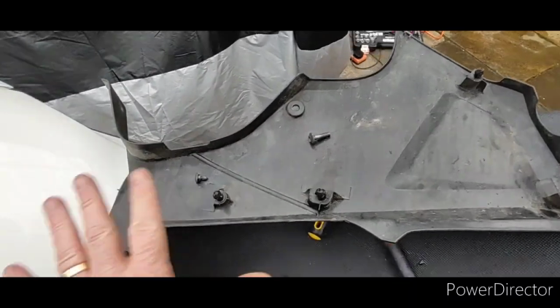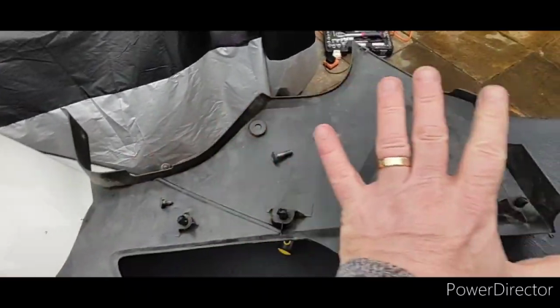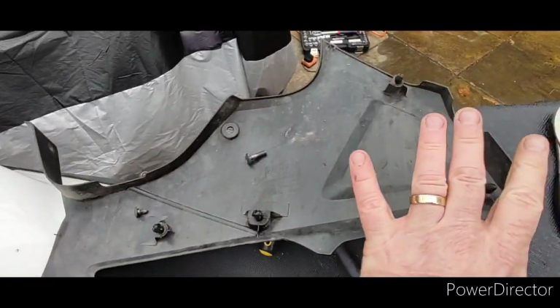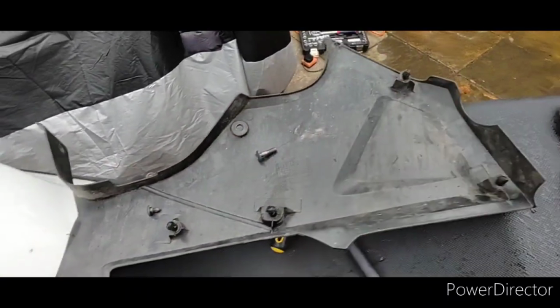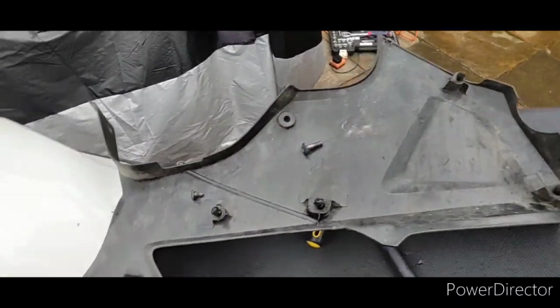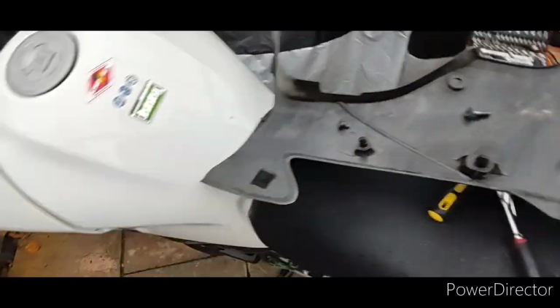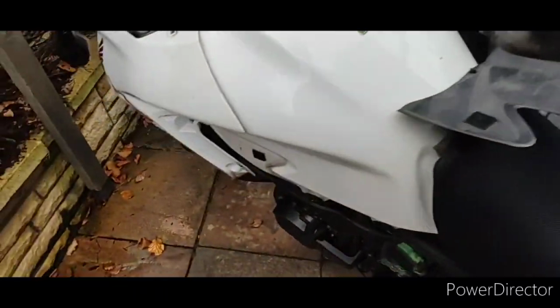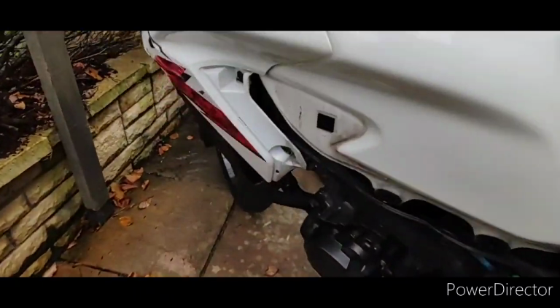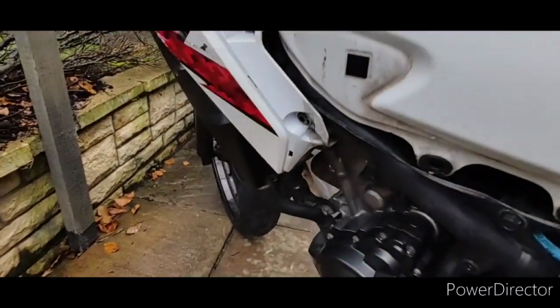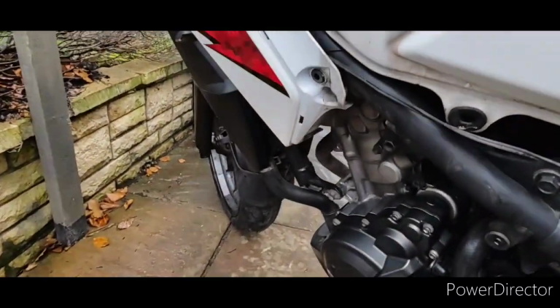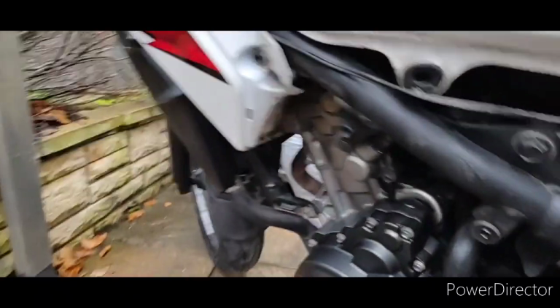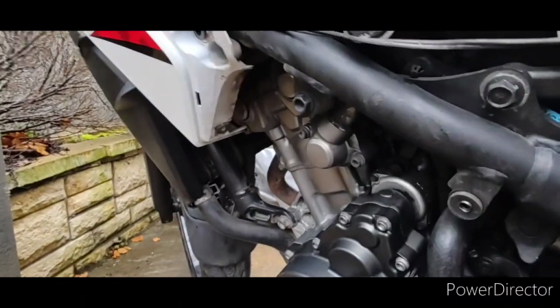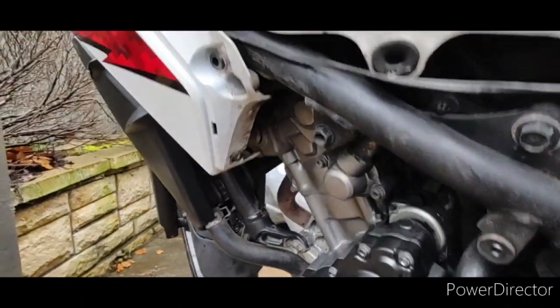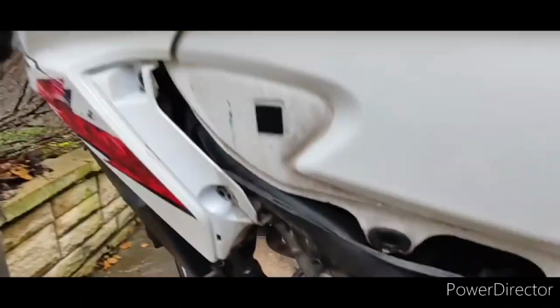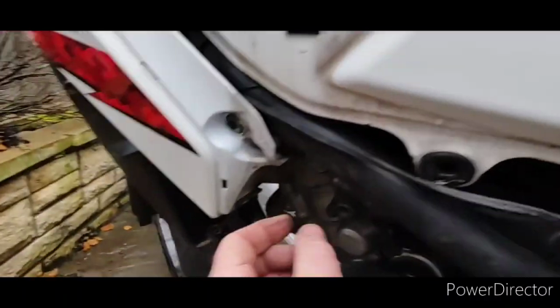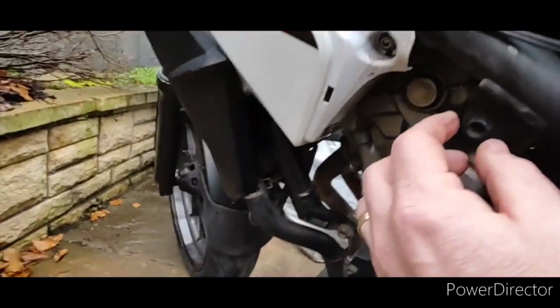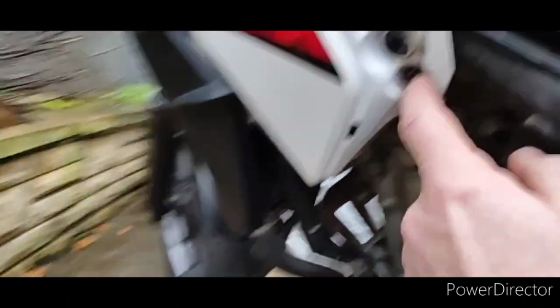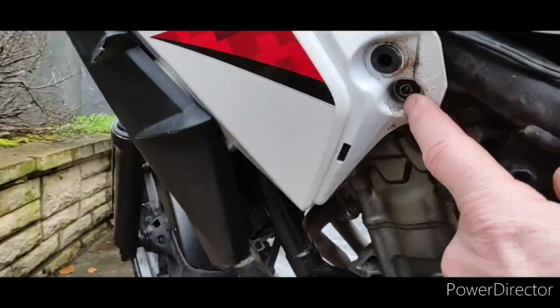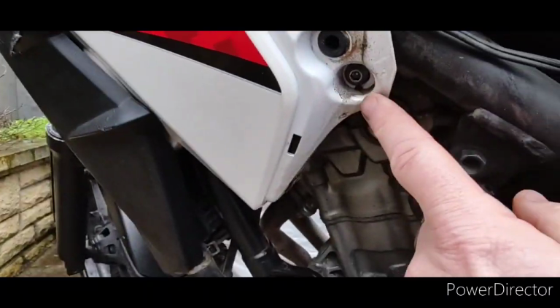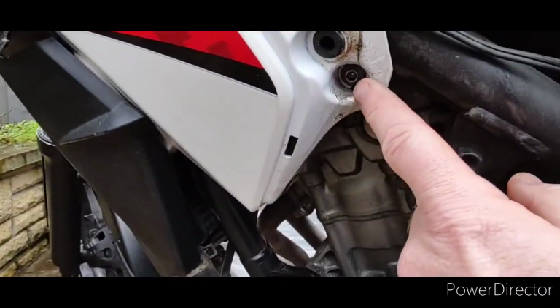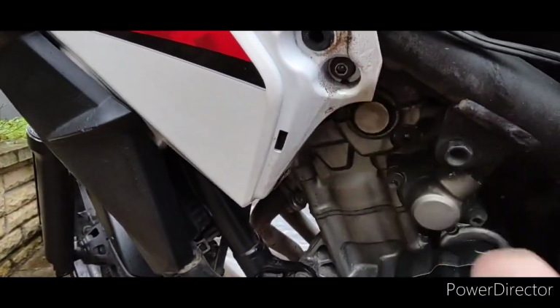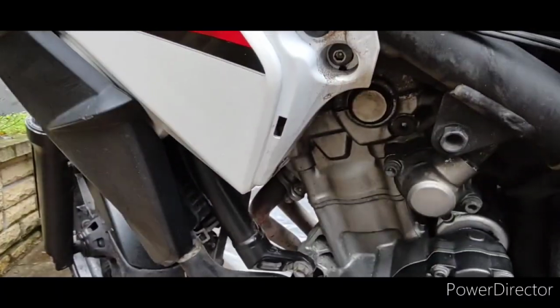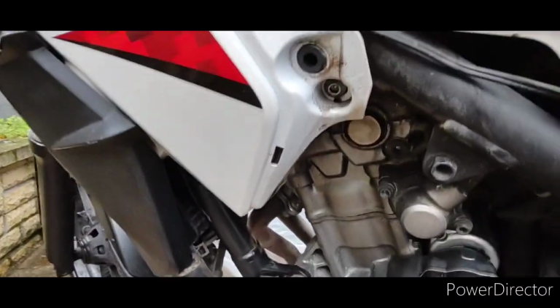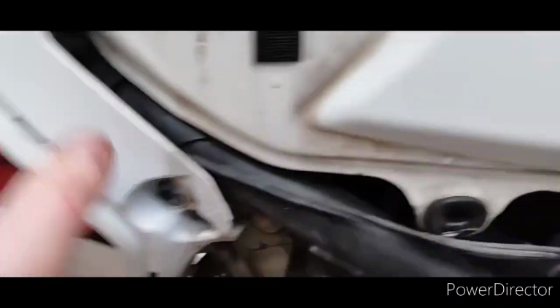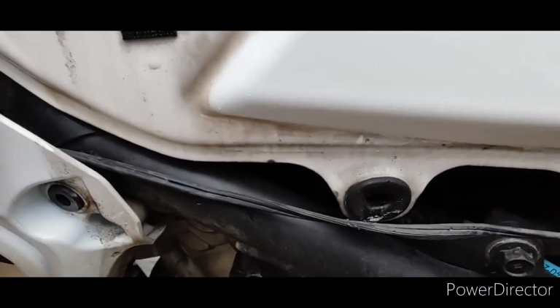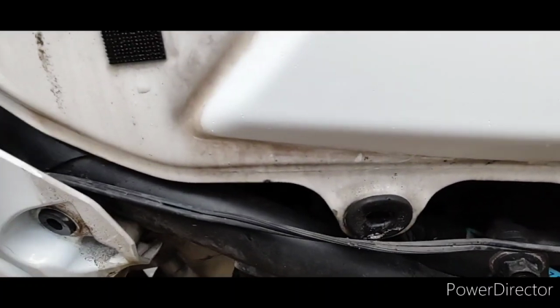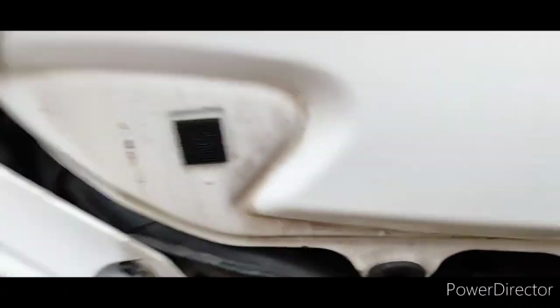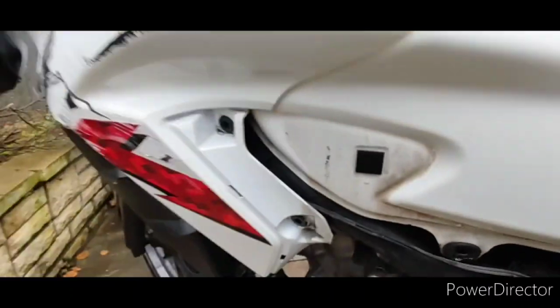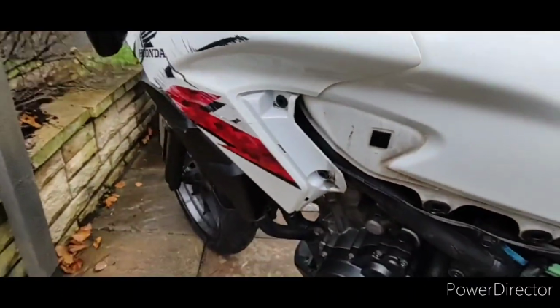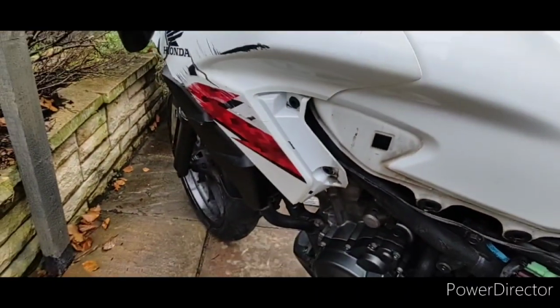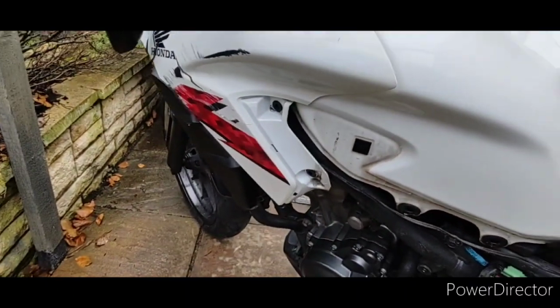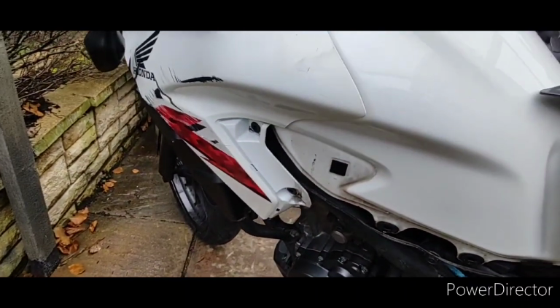This will be getting replaced — I've got a new one of those. But that now gives us a better look. Yep, there's a bolt in there. That needs to come off, and then this piece of fairing should come off.